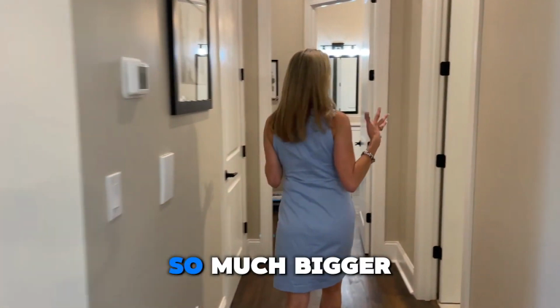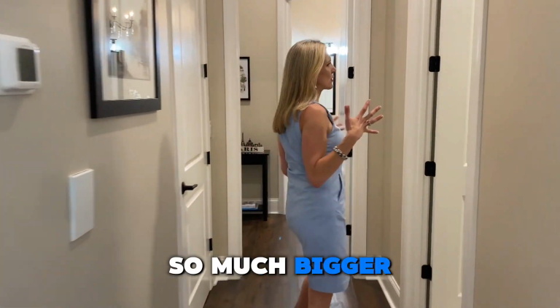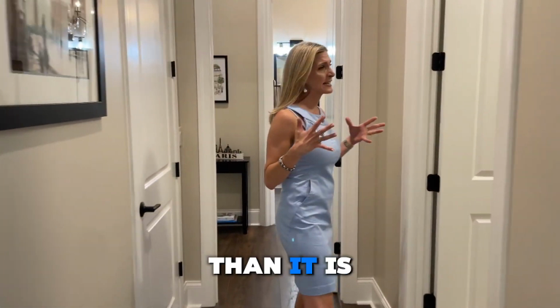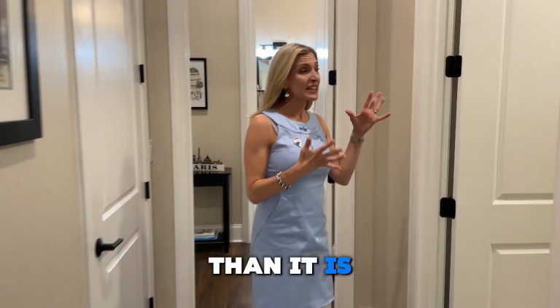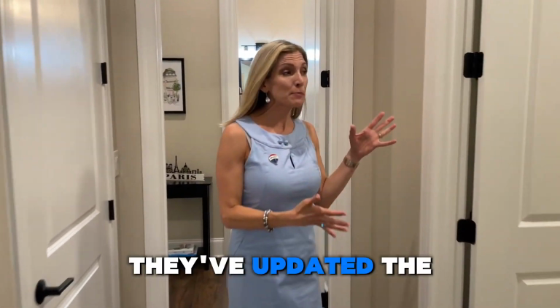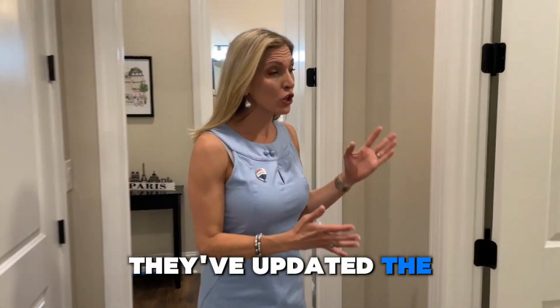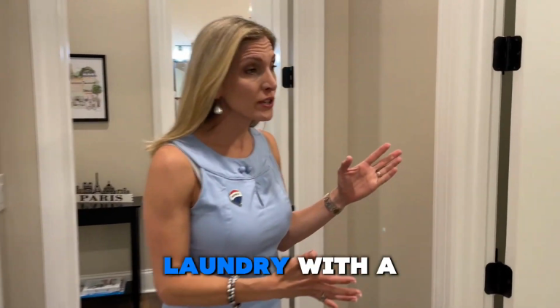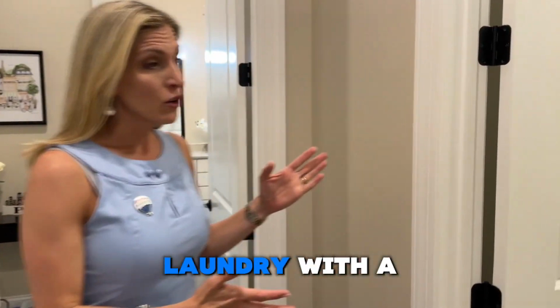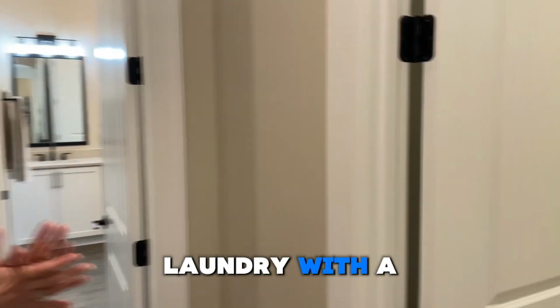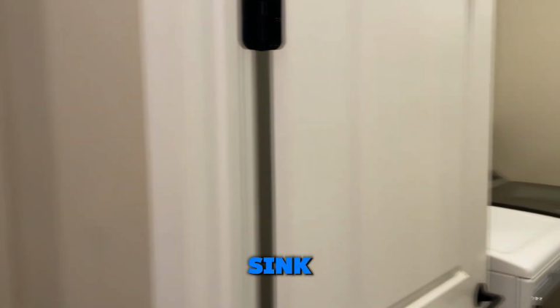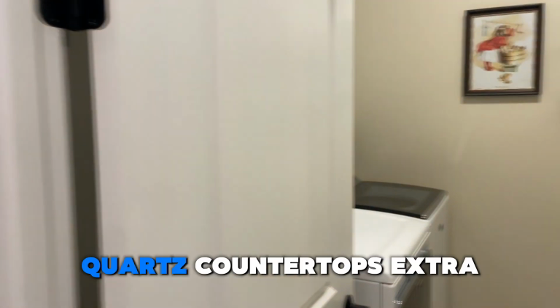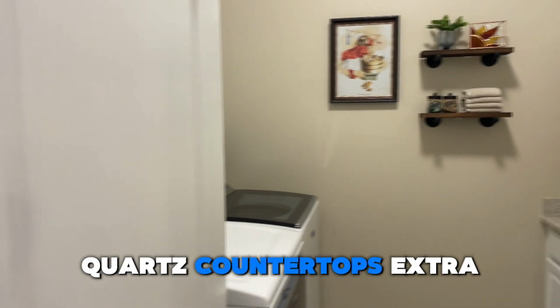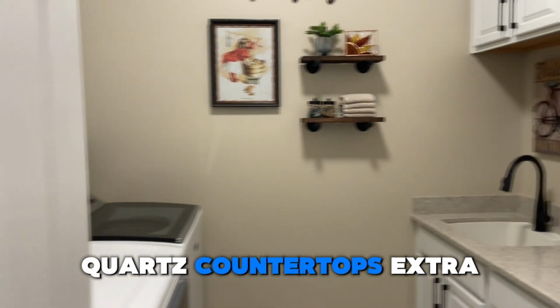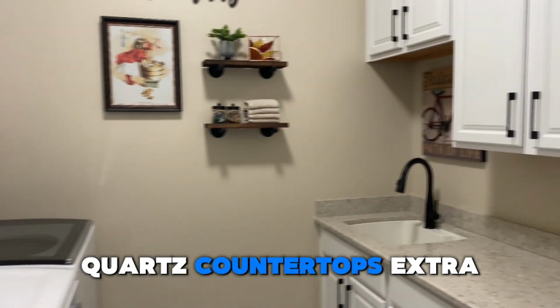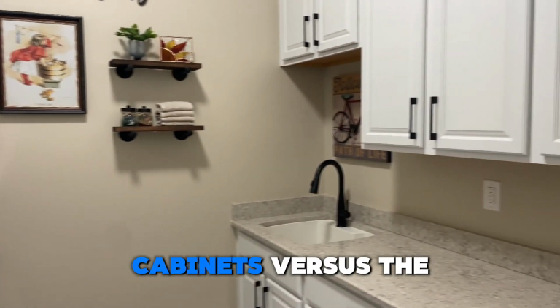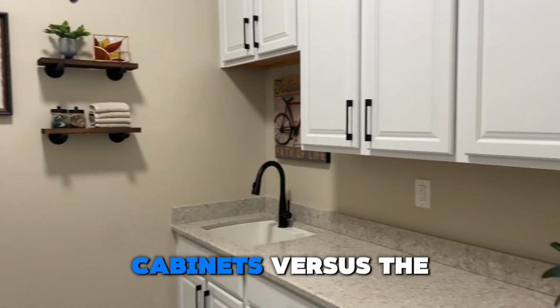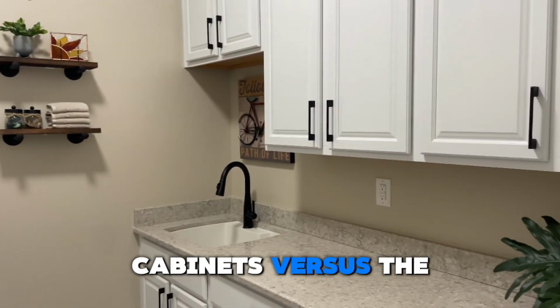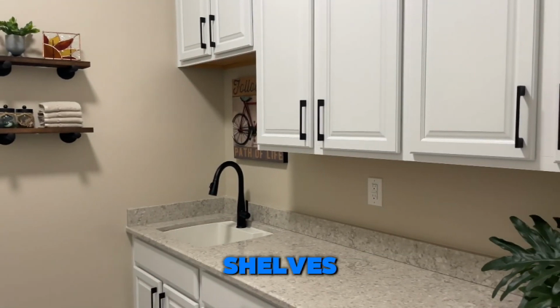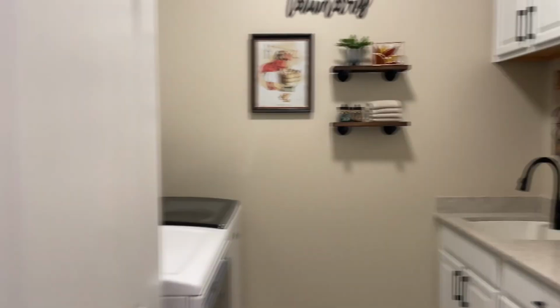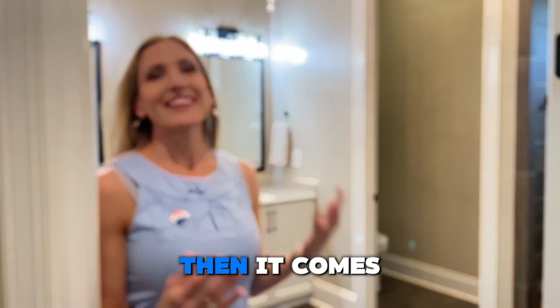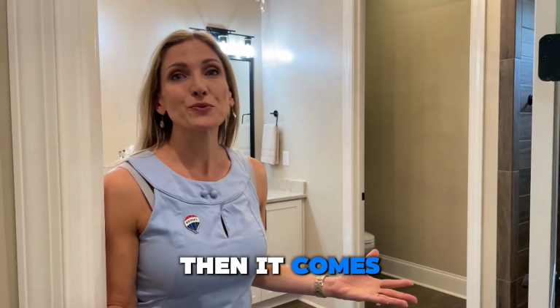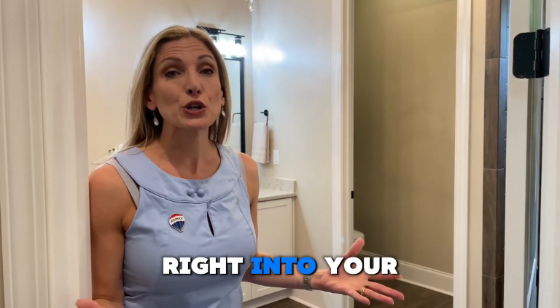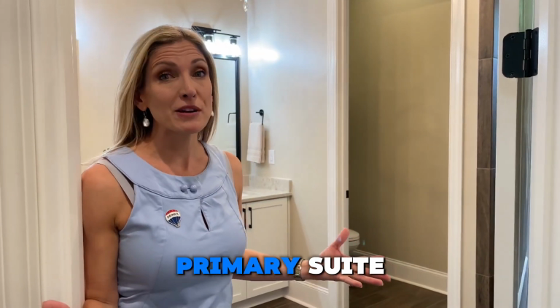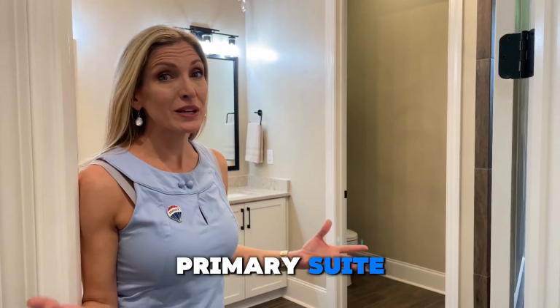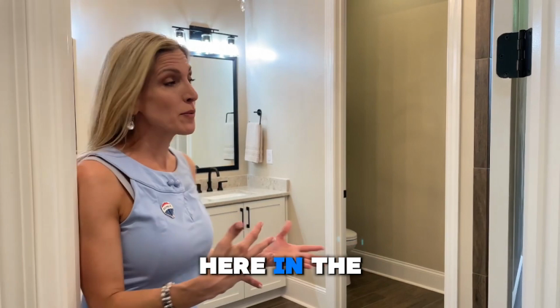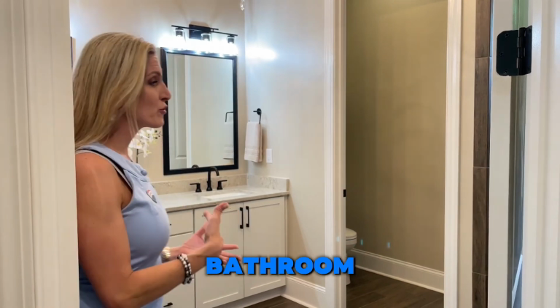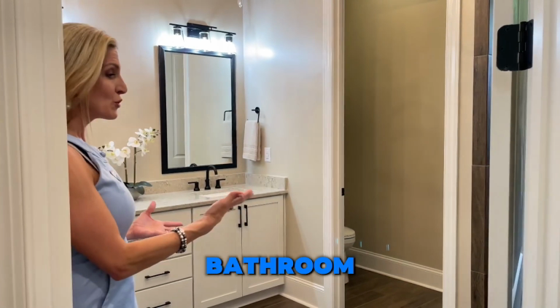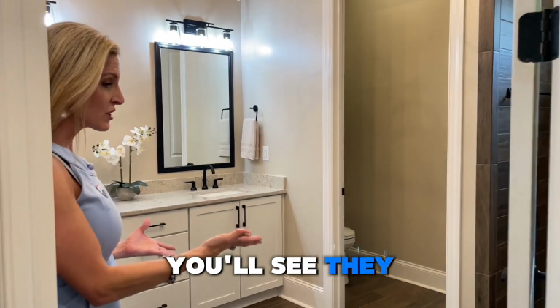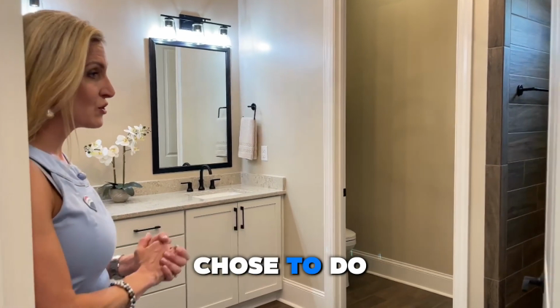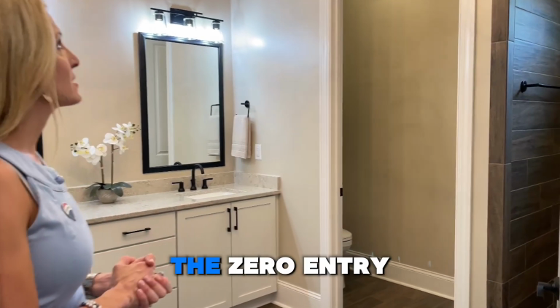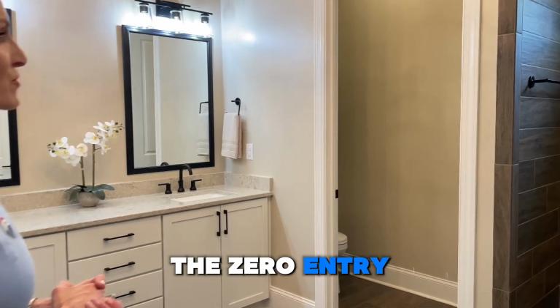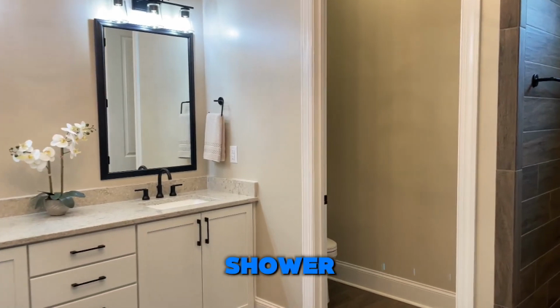They've updated the laundry with a sink, quartz countertops, and extra cabinets versus the shelves it comes with. Then it flows right into your primary suite. In the bathroom, you'll see they chose to do the zero-entry shower.